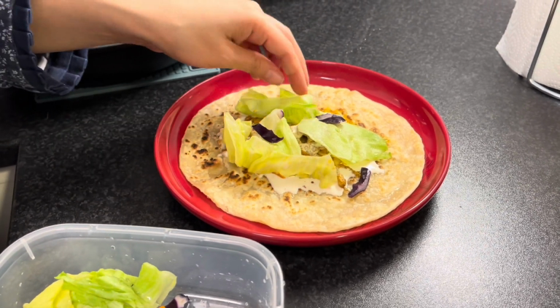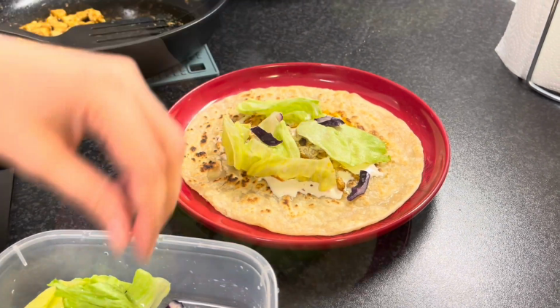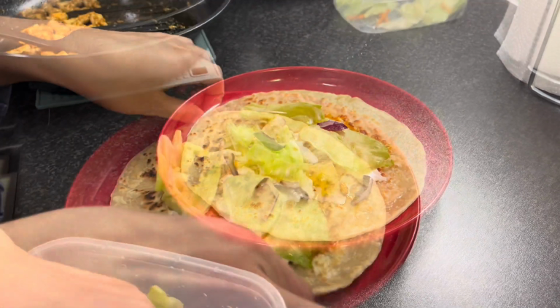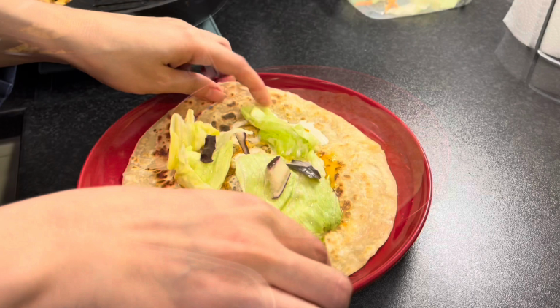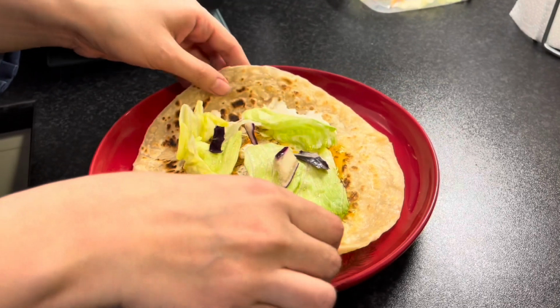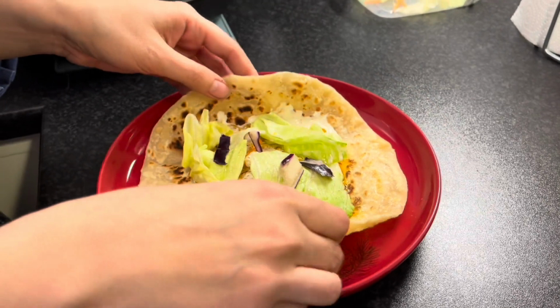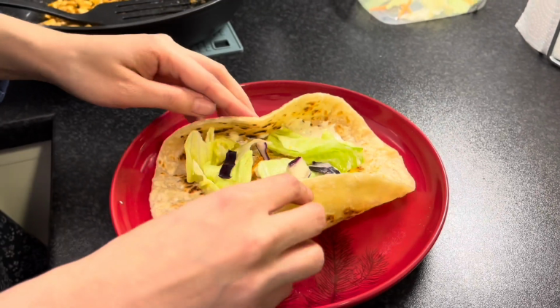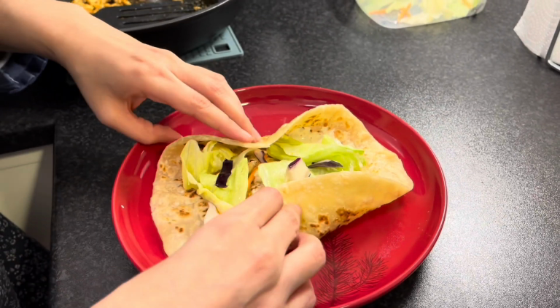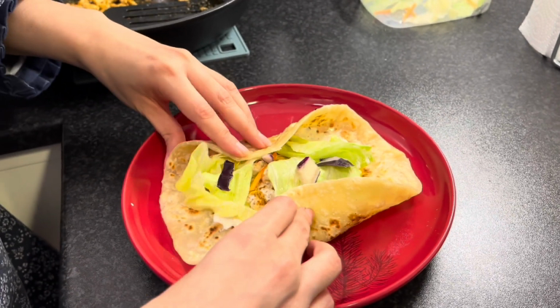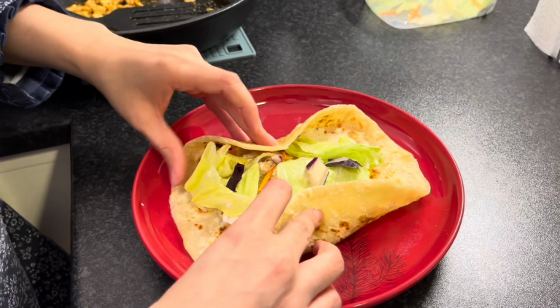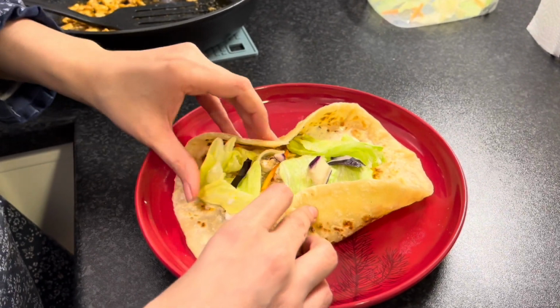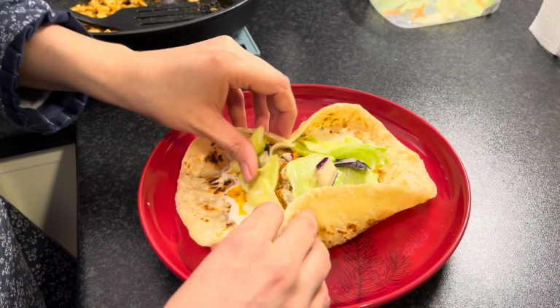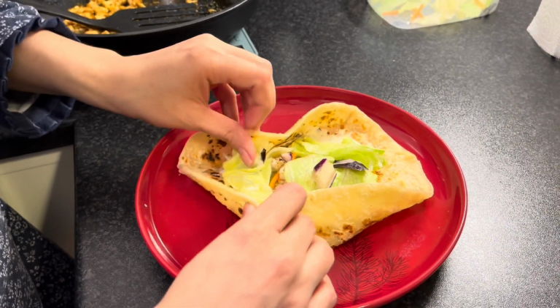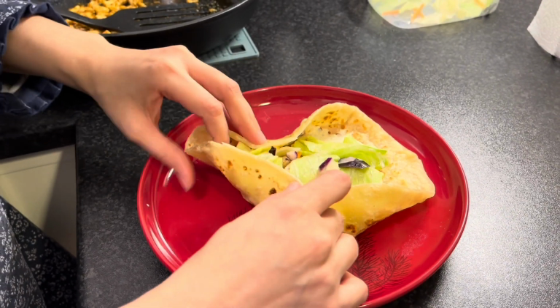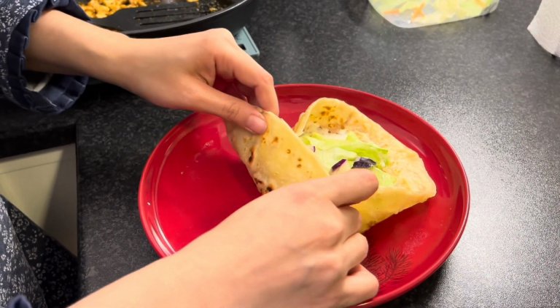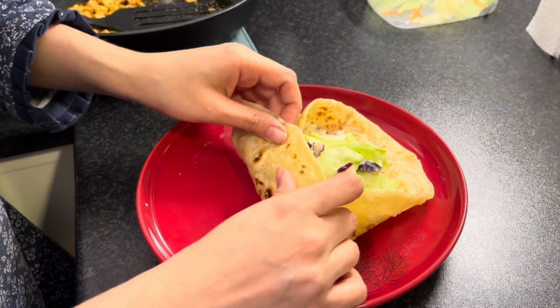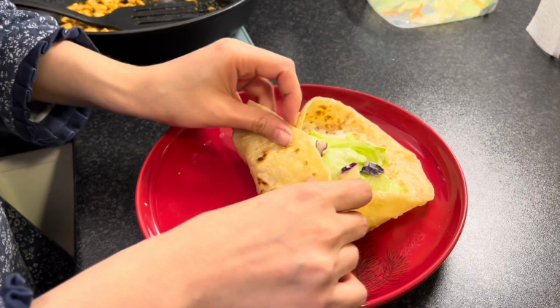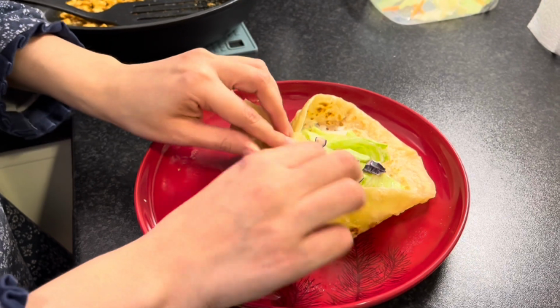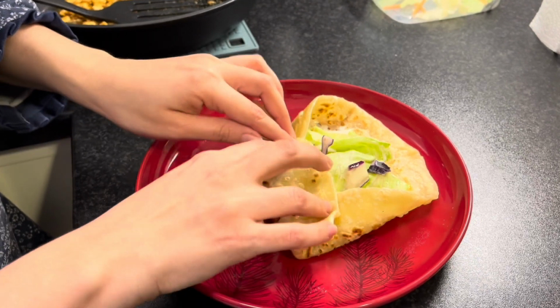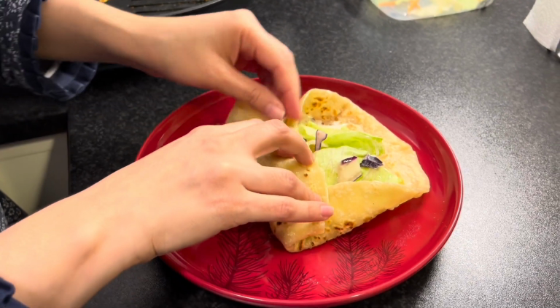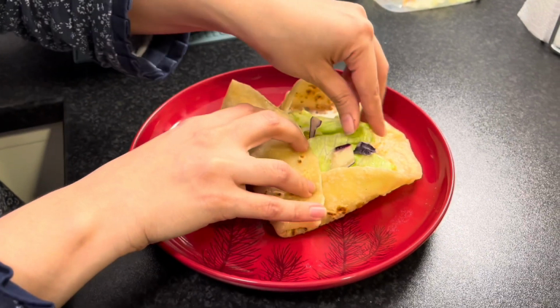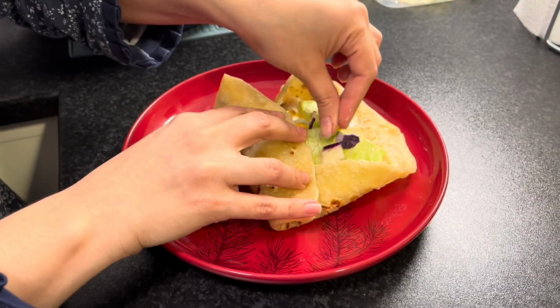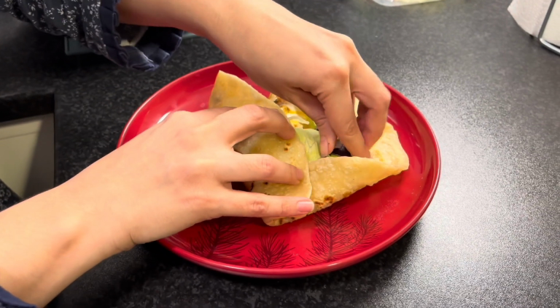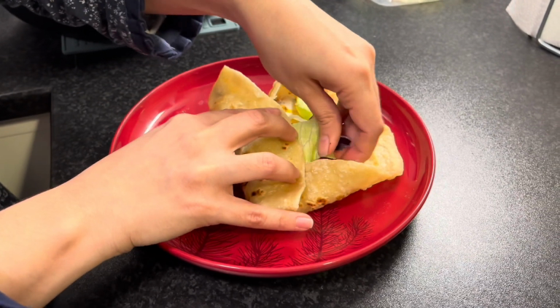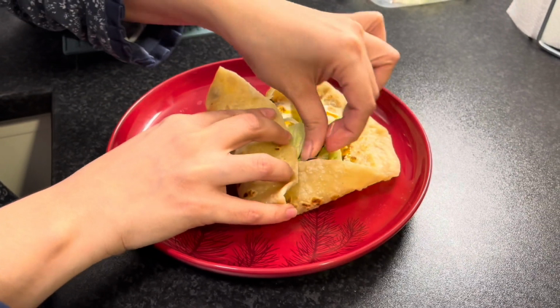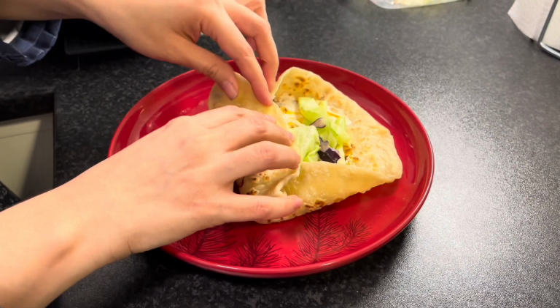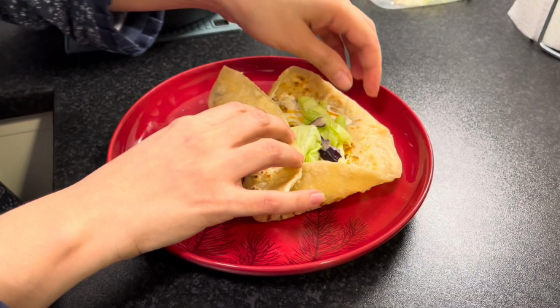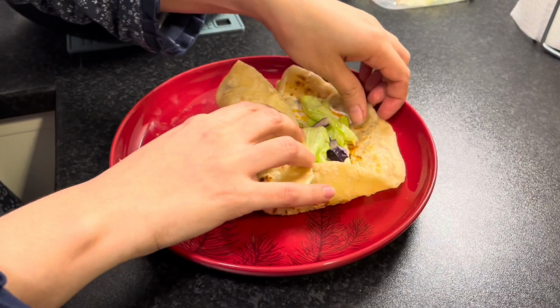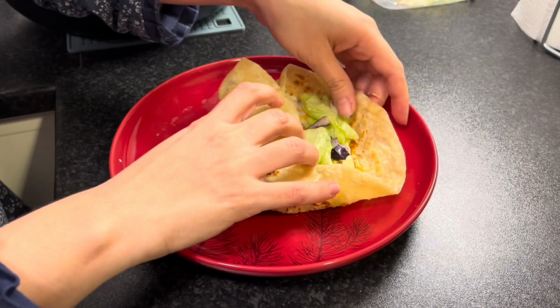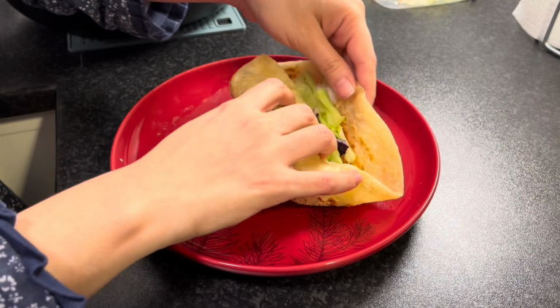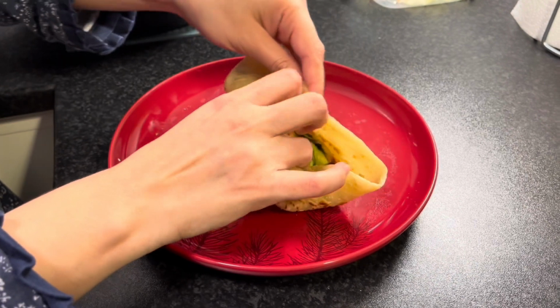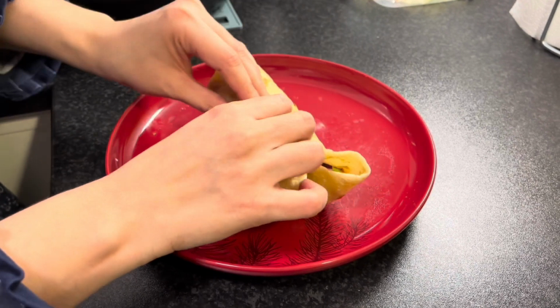Done with the salad and now it's time to roll the shwarma. And the chicken shwarma is ready!